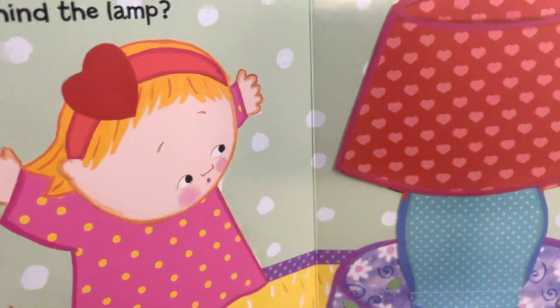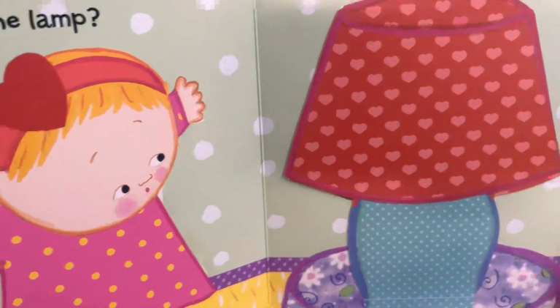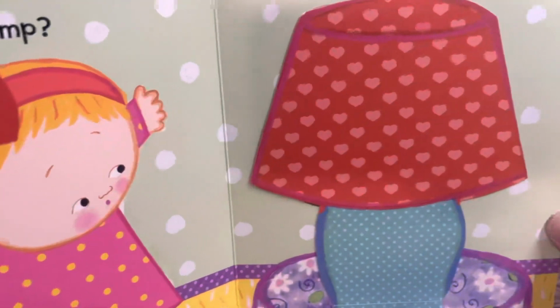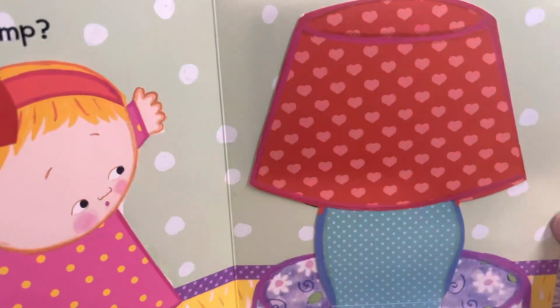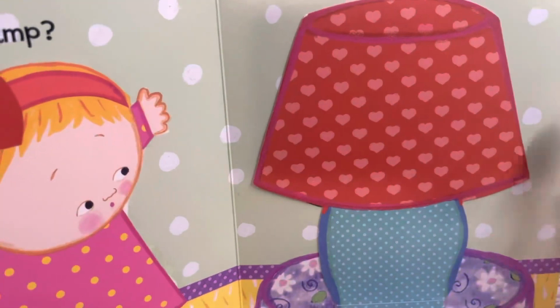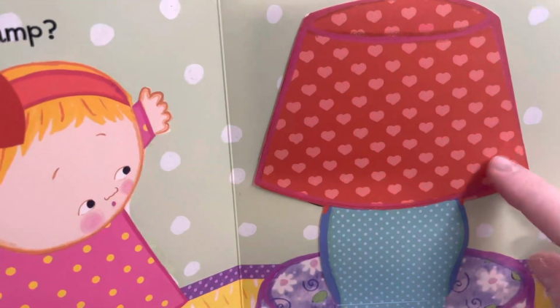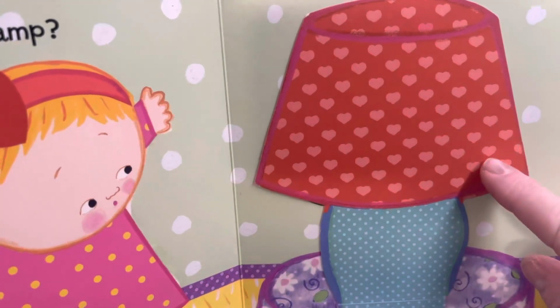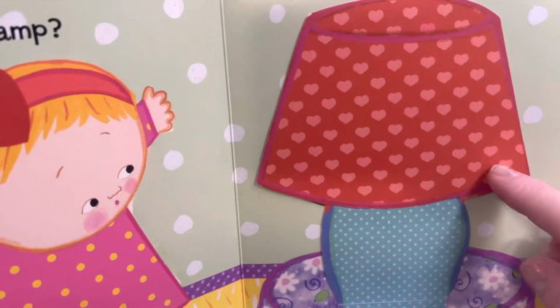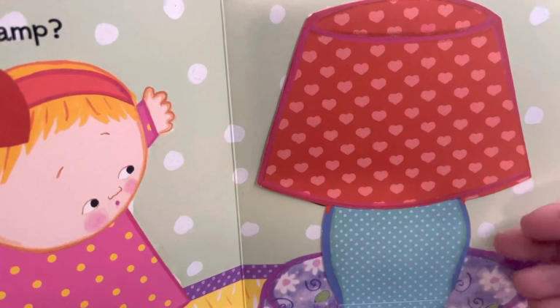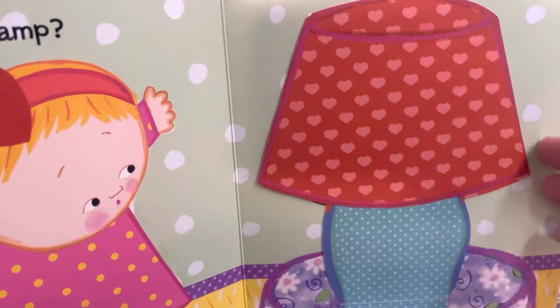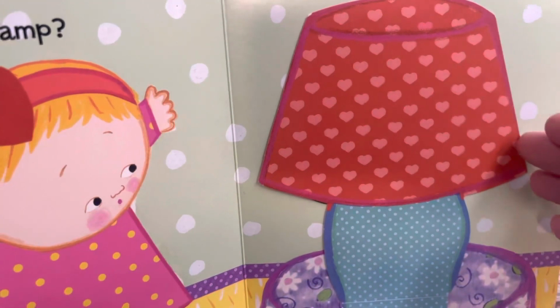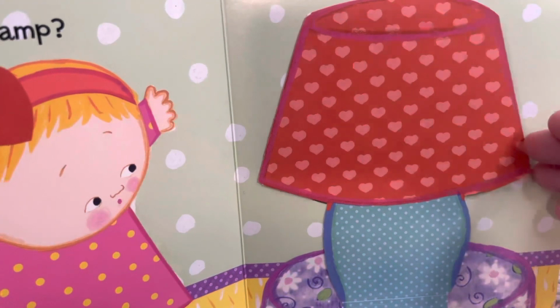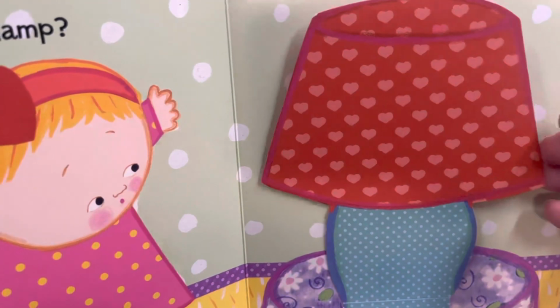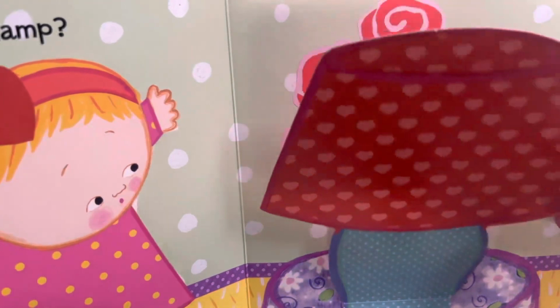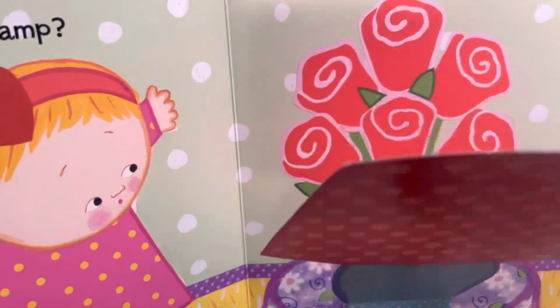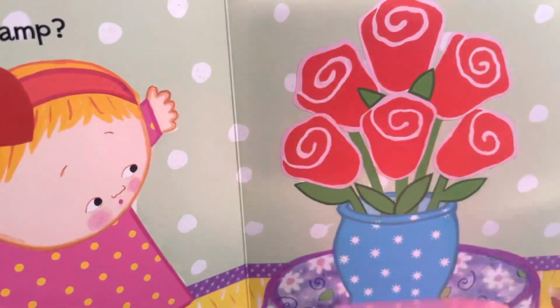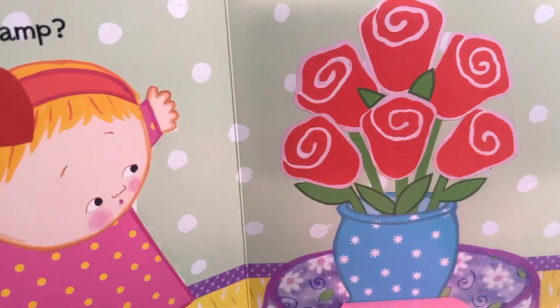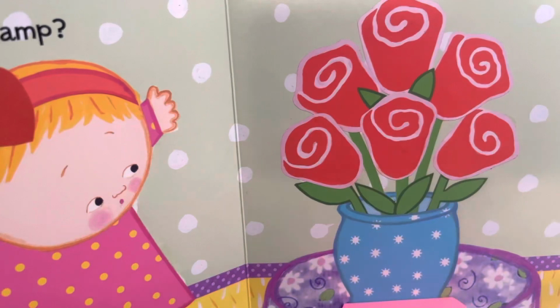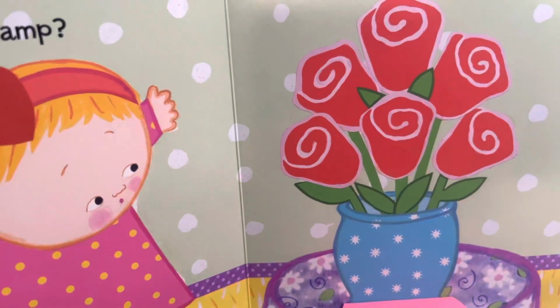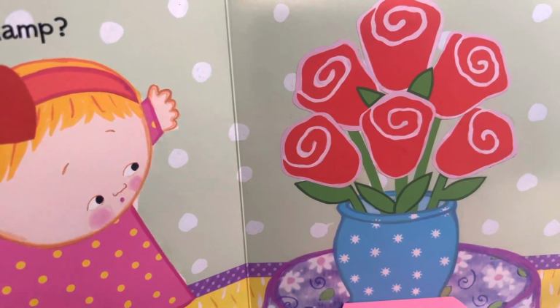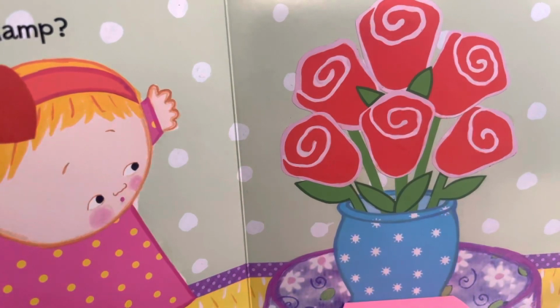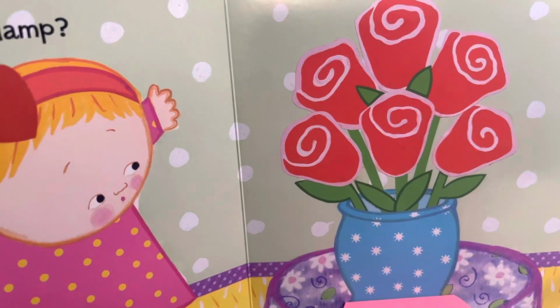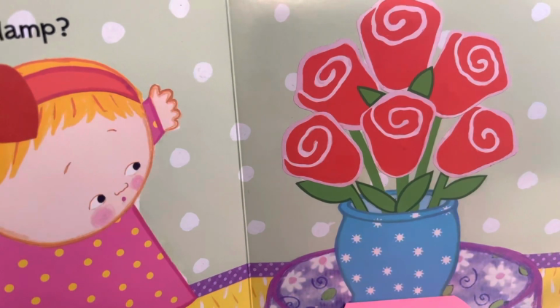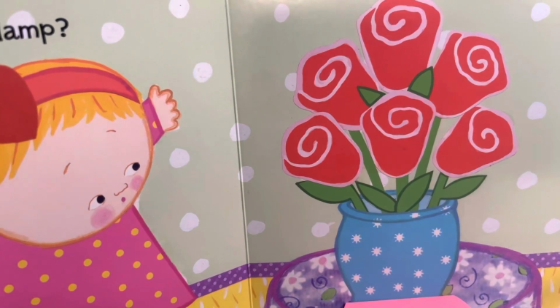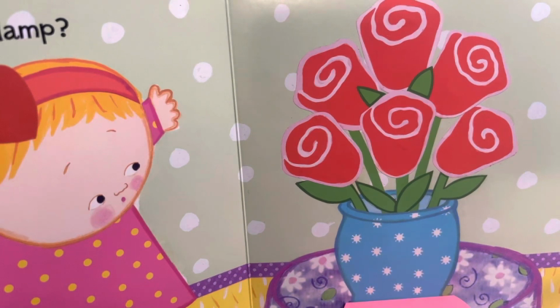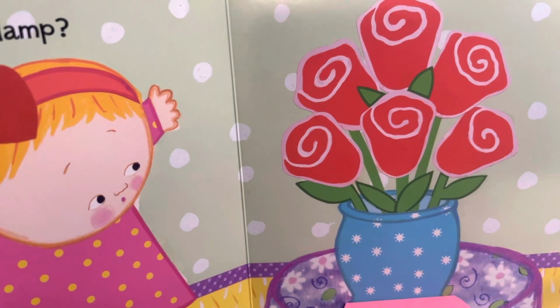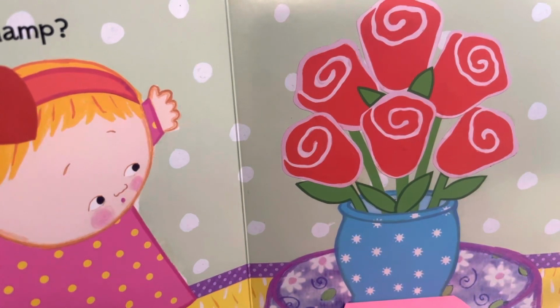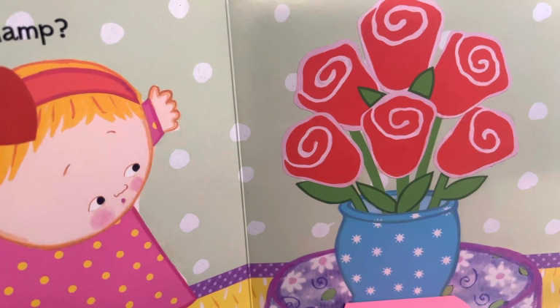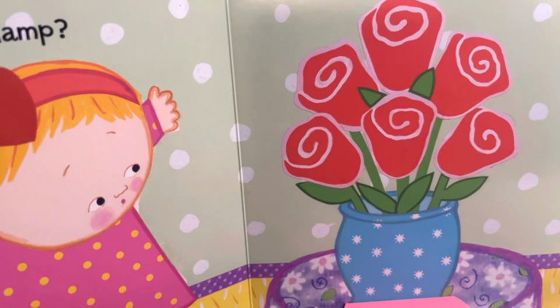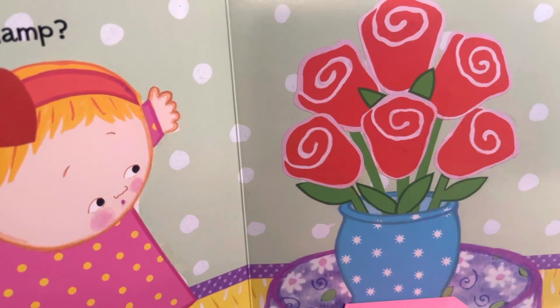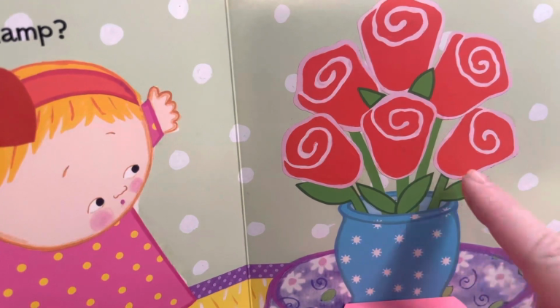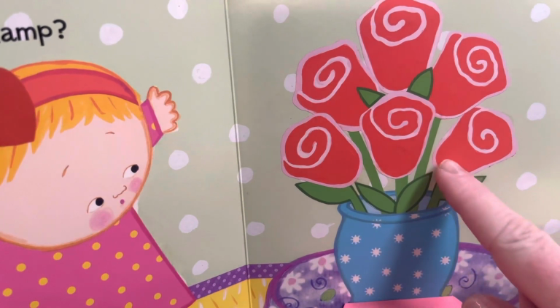Is it behind the lamp? Oh, no, but here are some pretty flowers. These are roses.